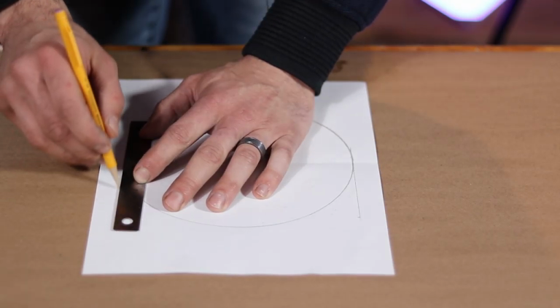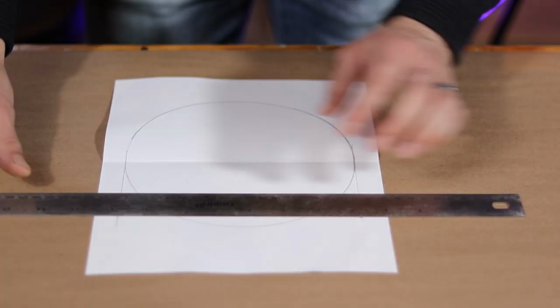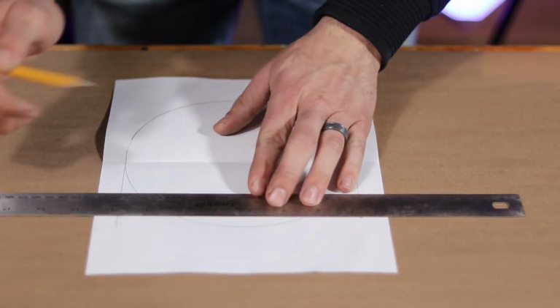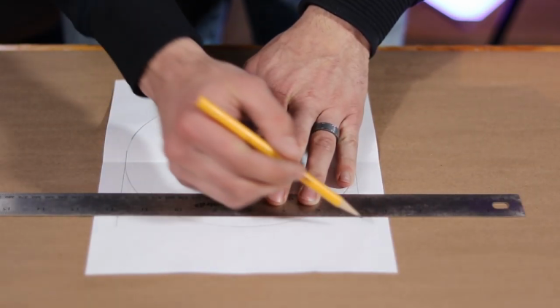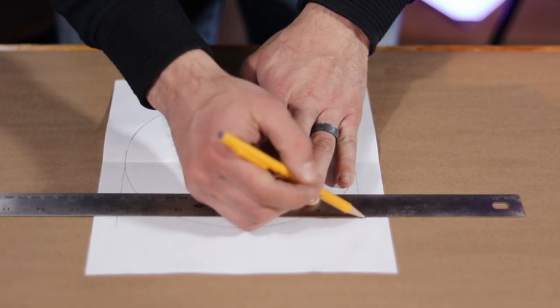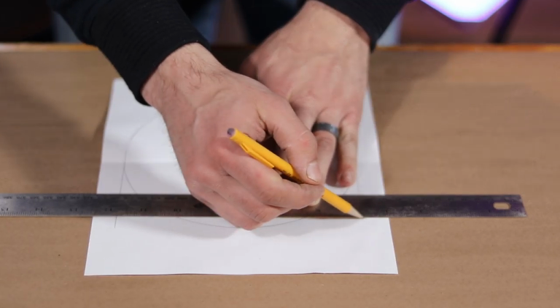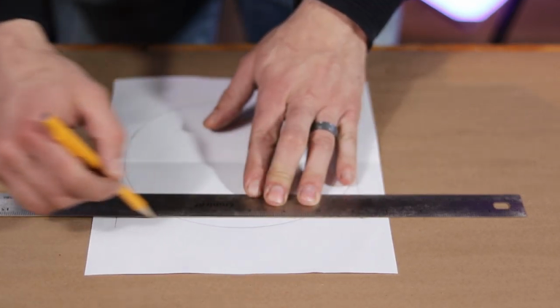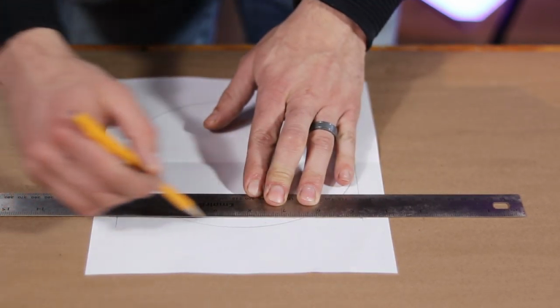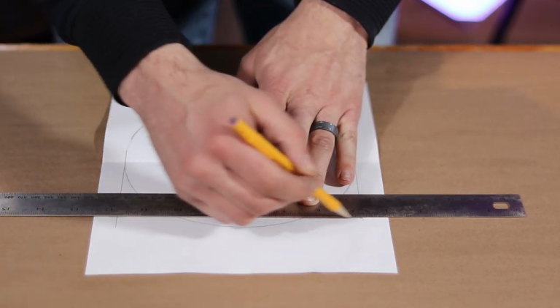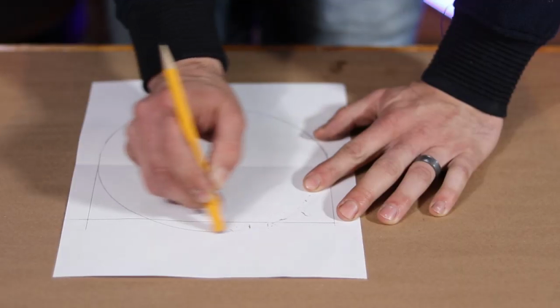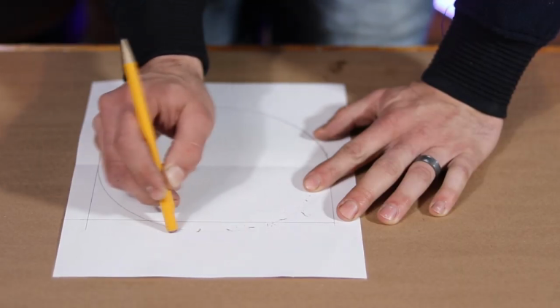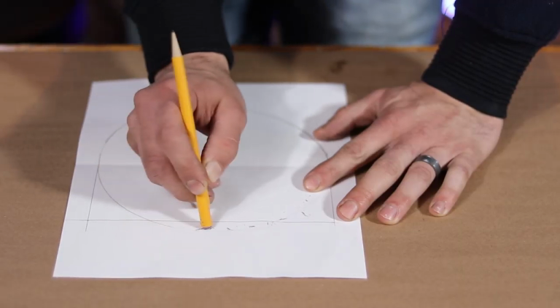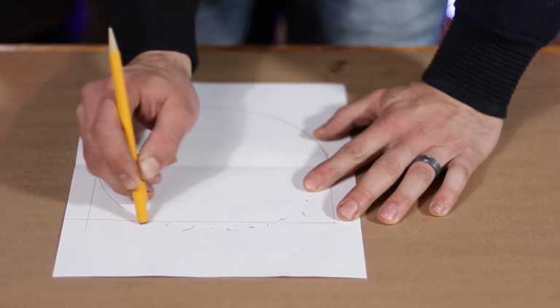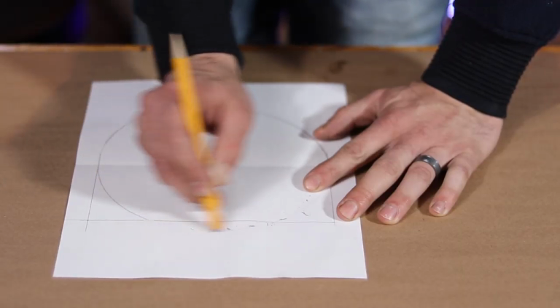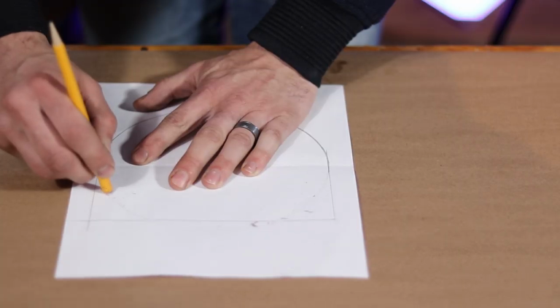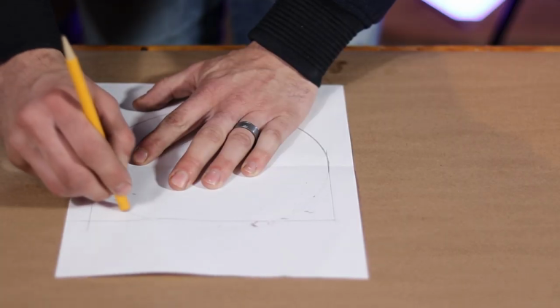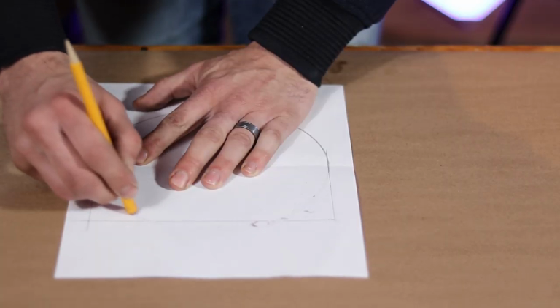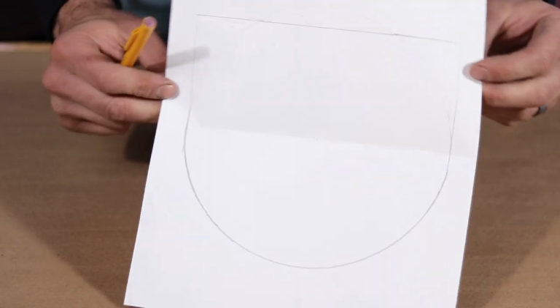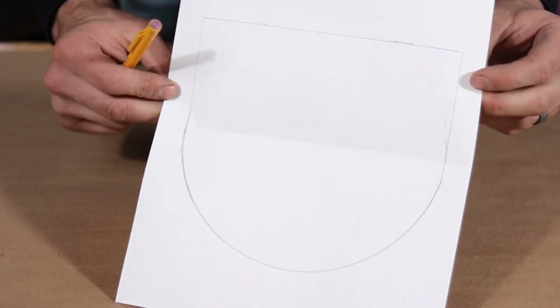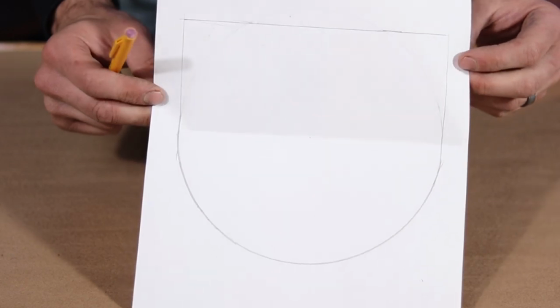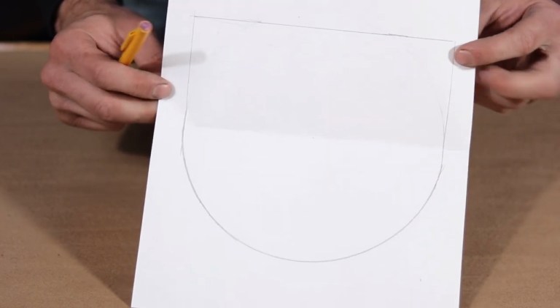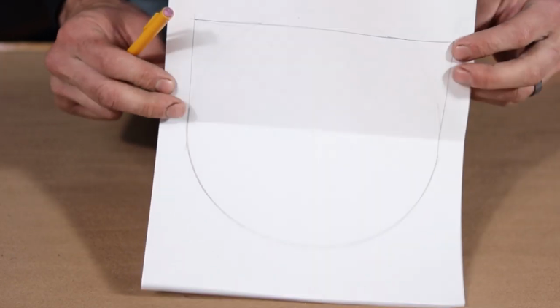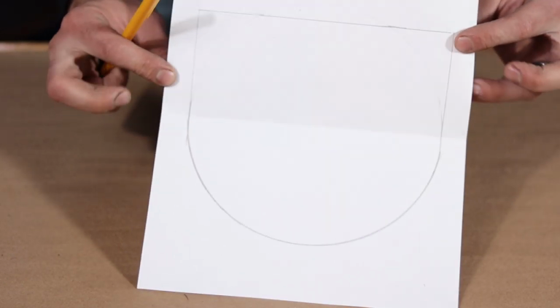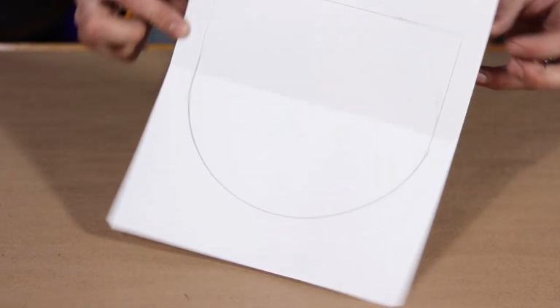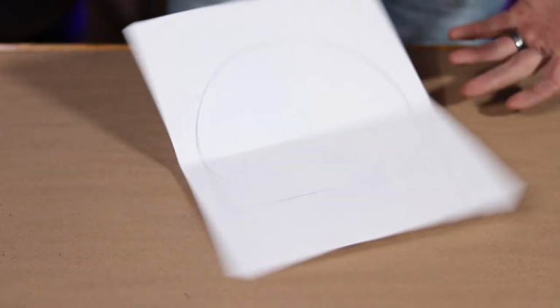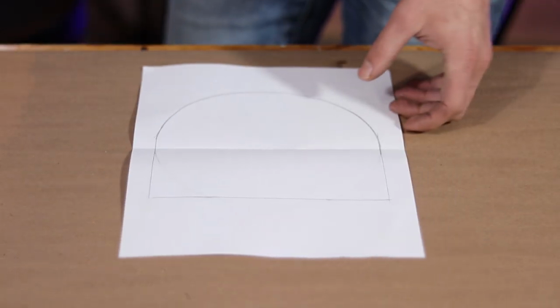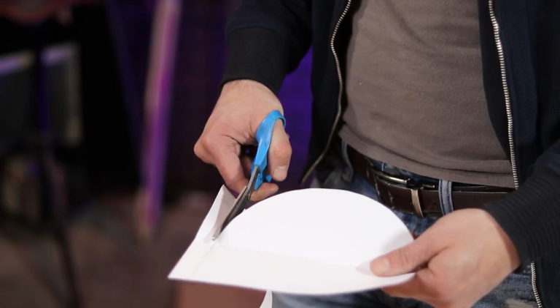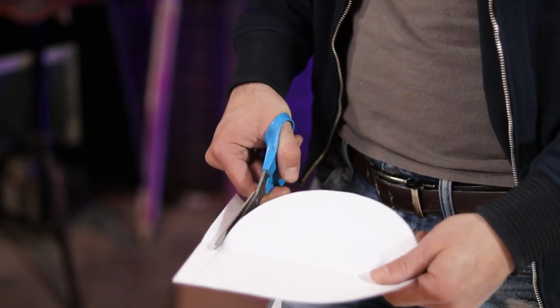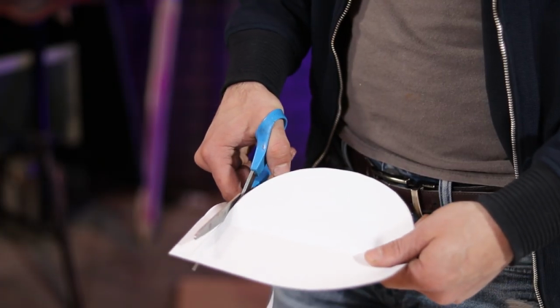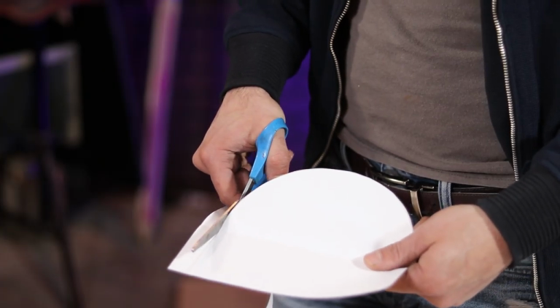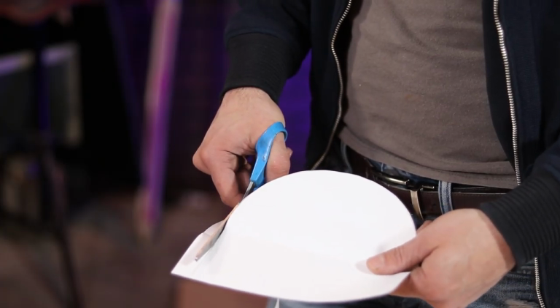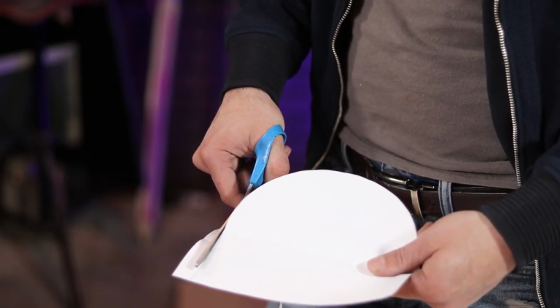Then I connect those lines together at the top. This will leave us with the shape for our side gusset to the back. Now I just cut them out to be able to use them as templates for my leather.